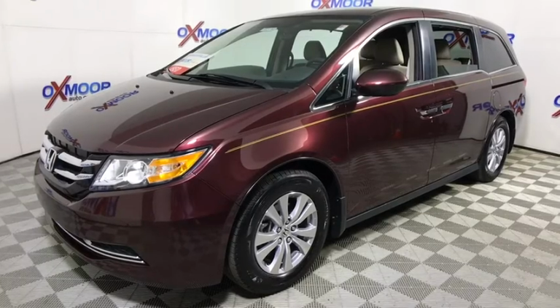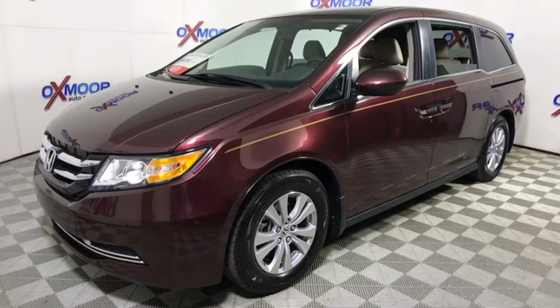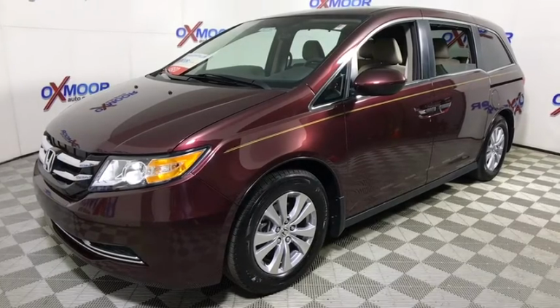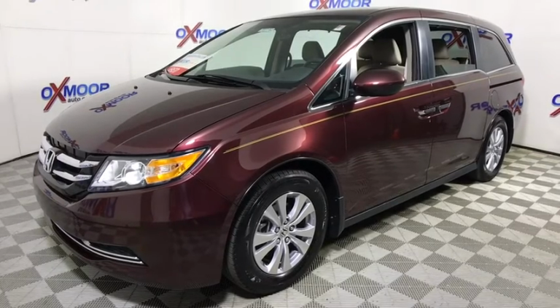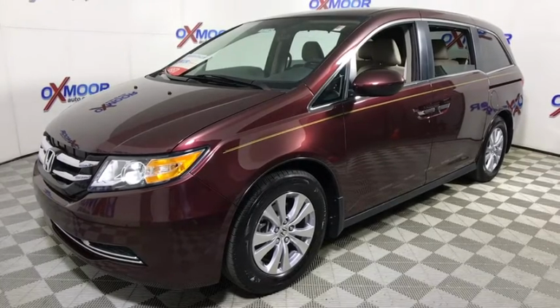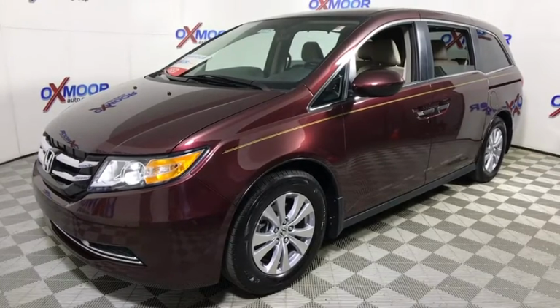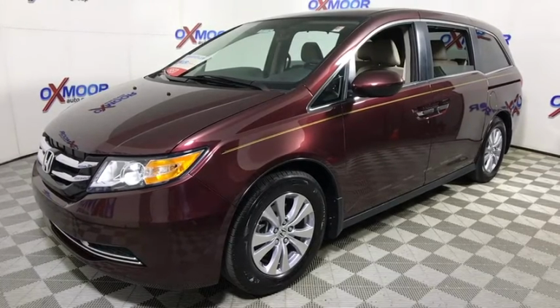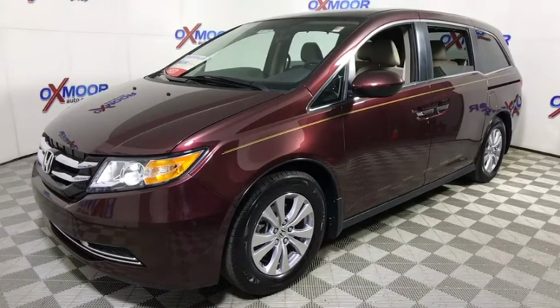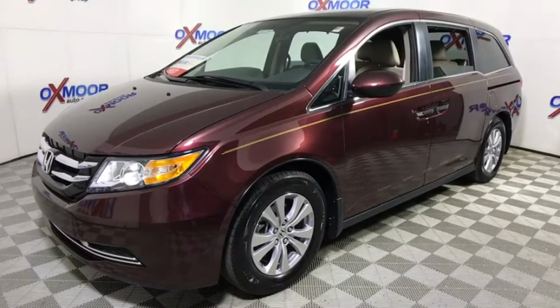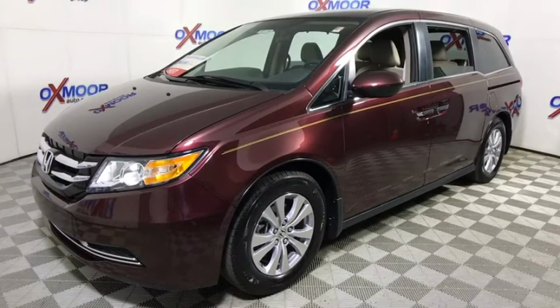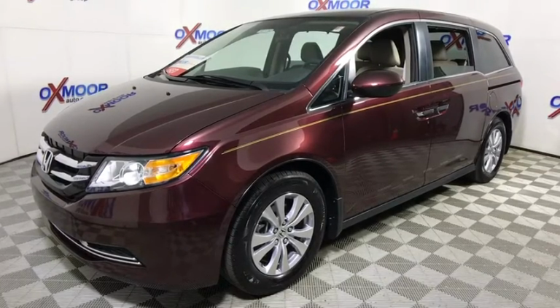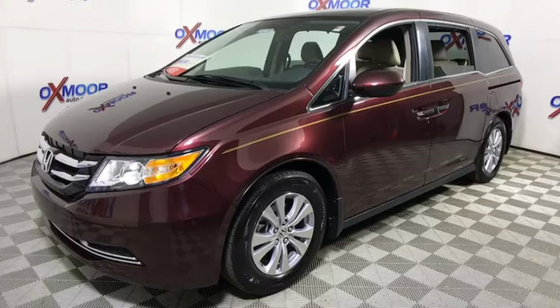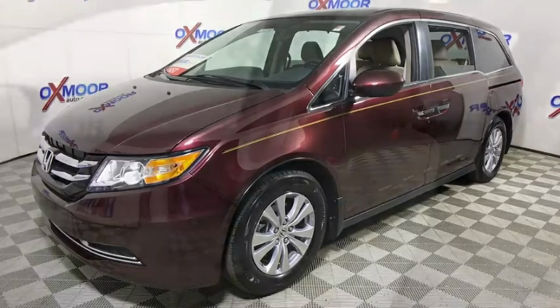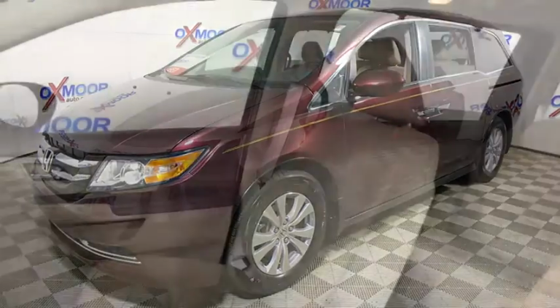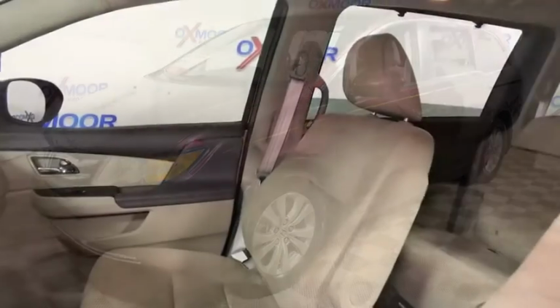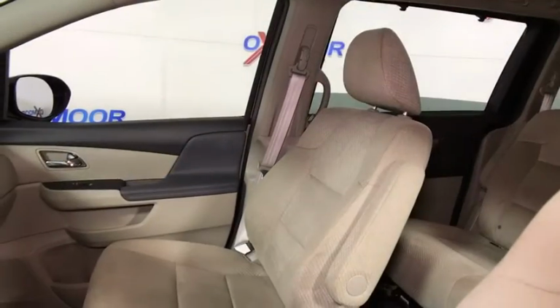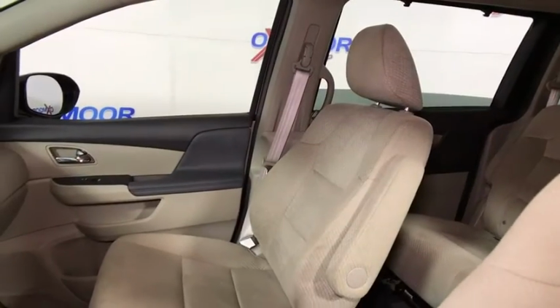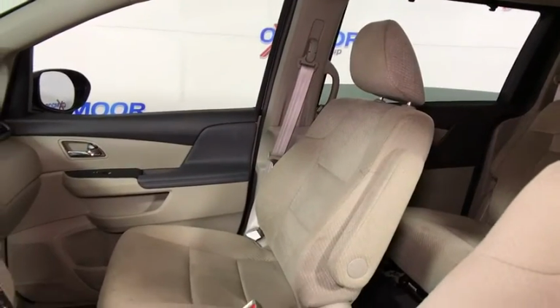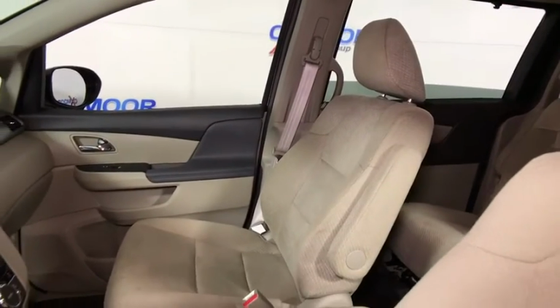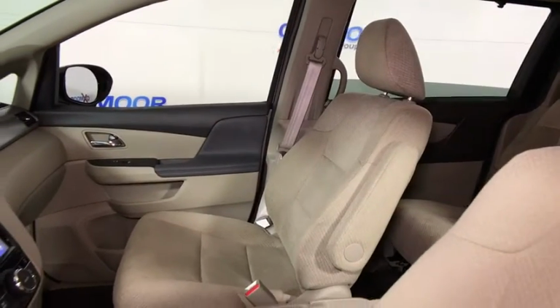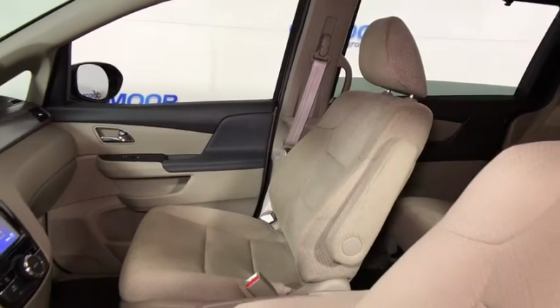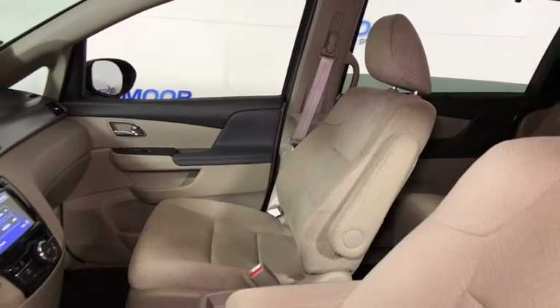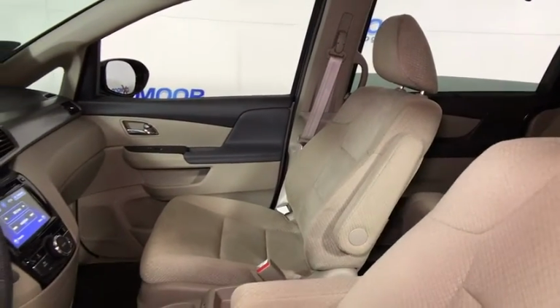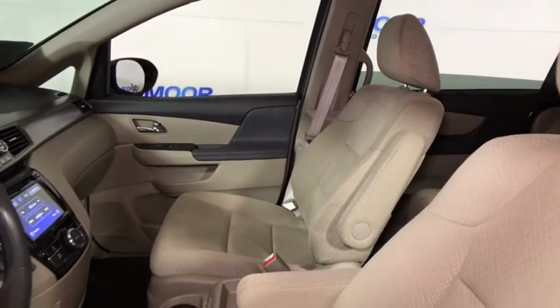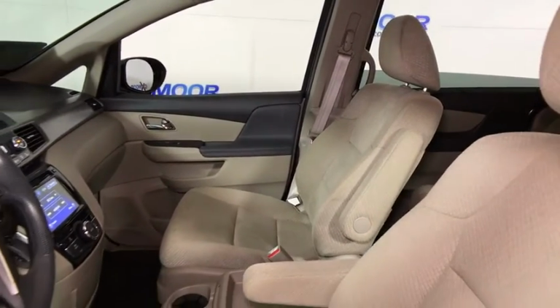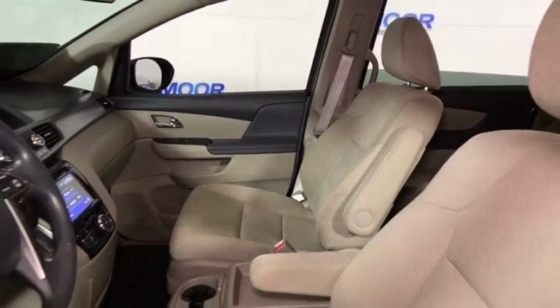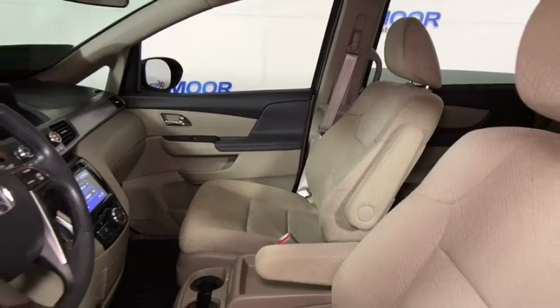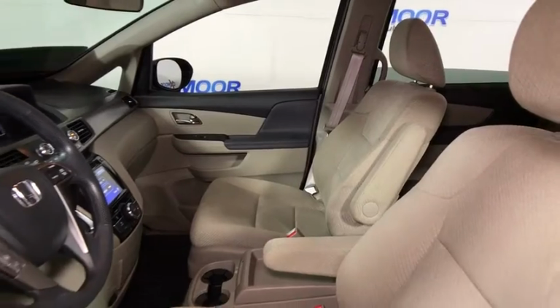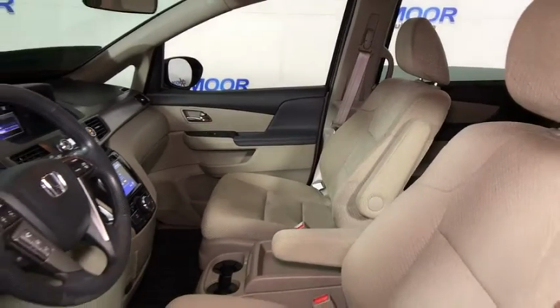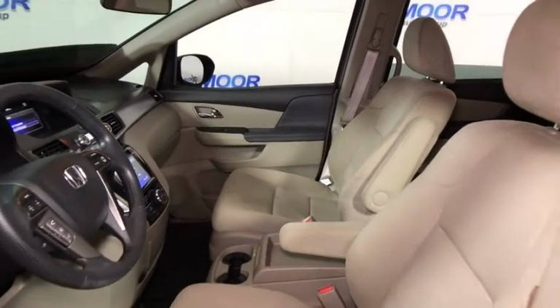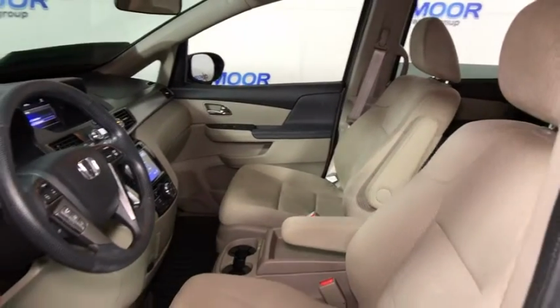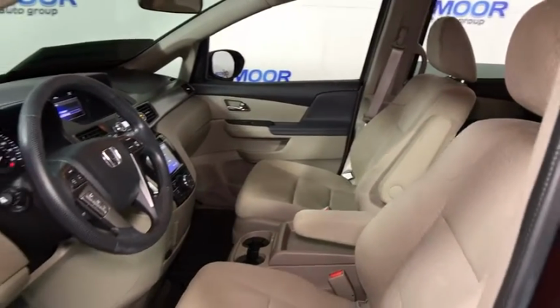Power passenger seat, traction control, backup camera, dual airbags, alloy wheels, one owner, power steering, four-wheel disc brakes, AM FM stereo with CD player.